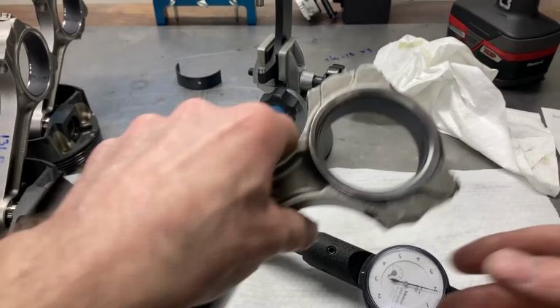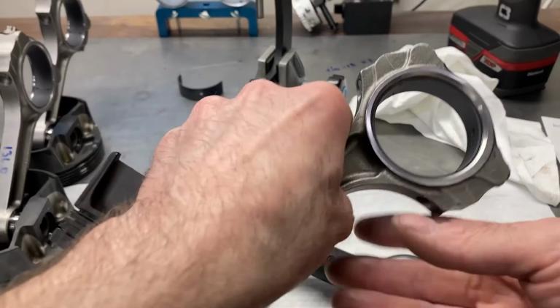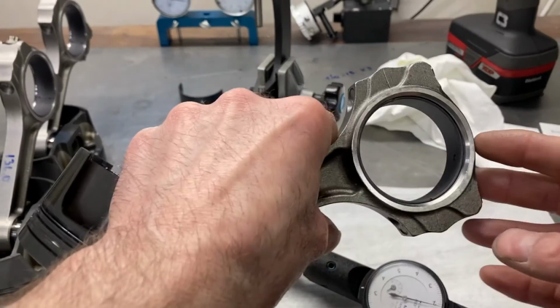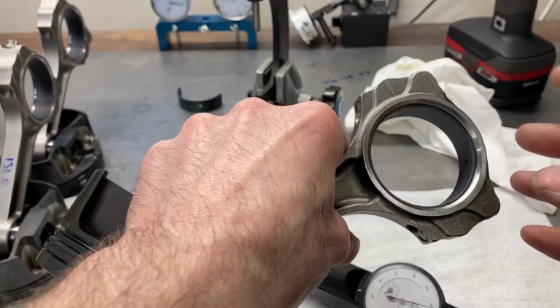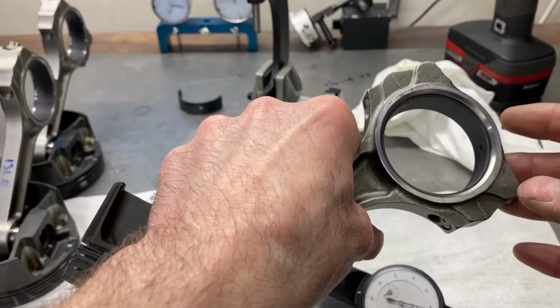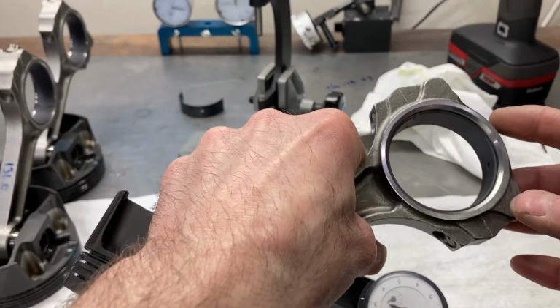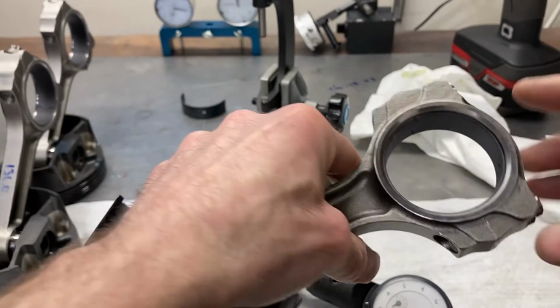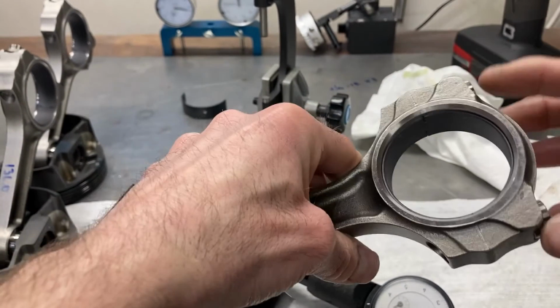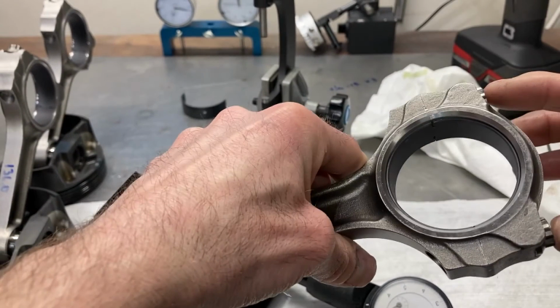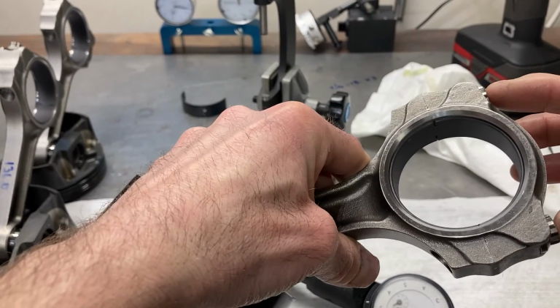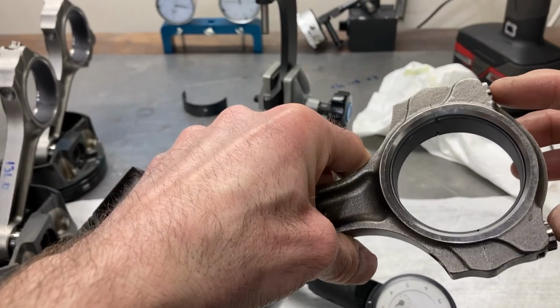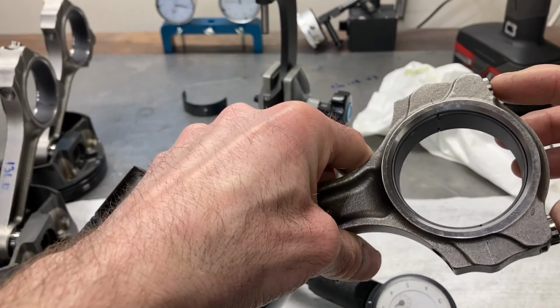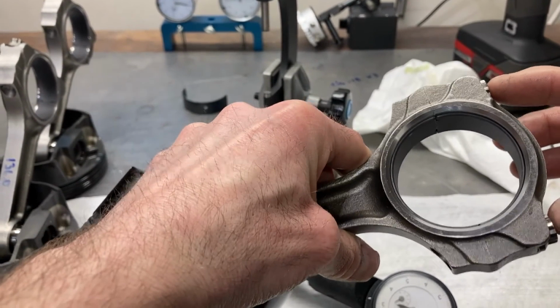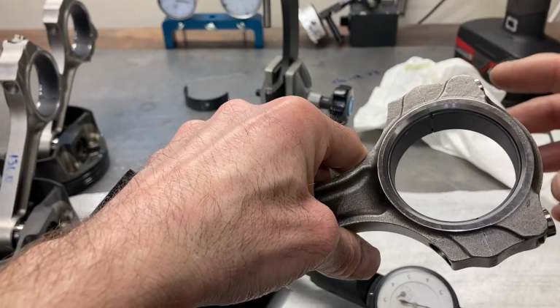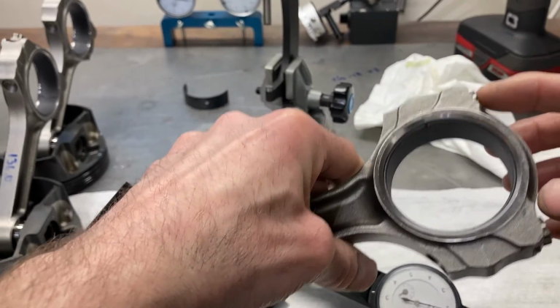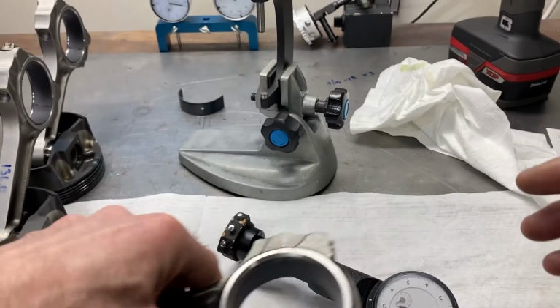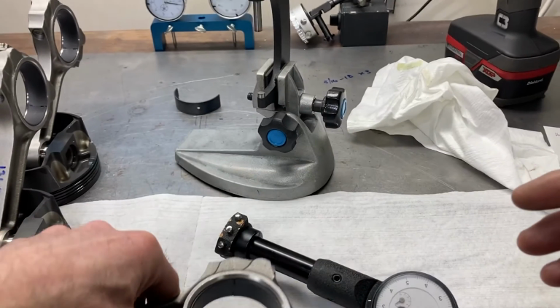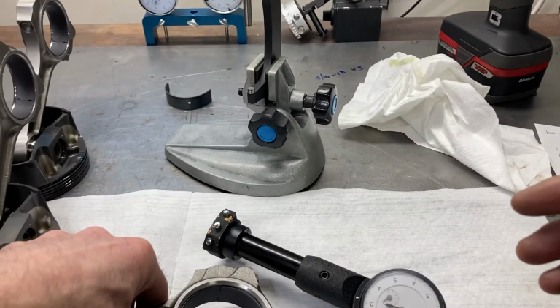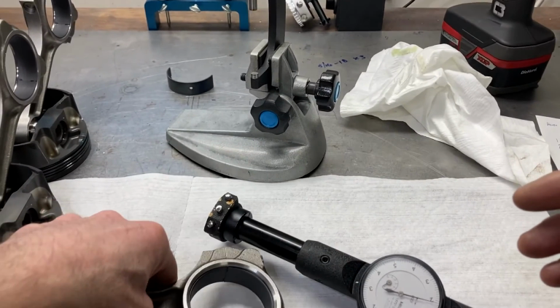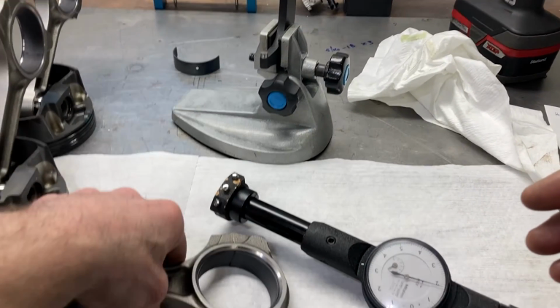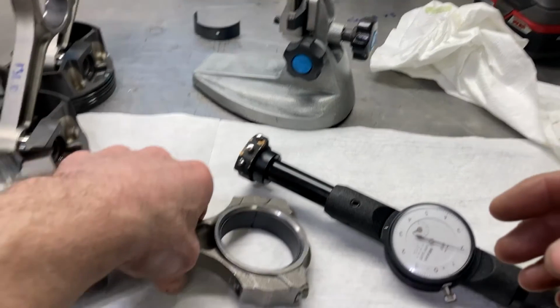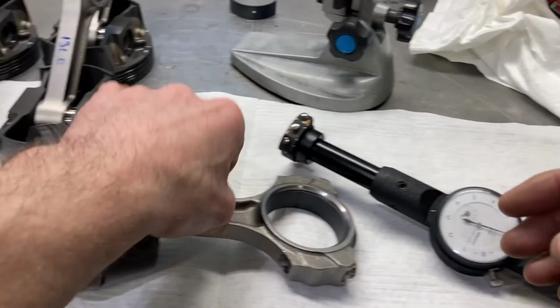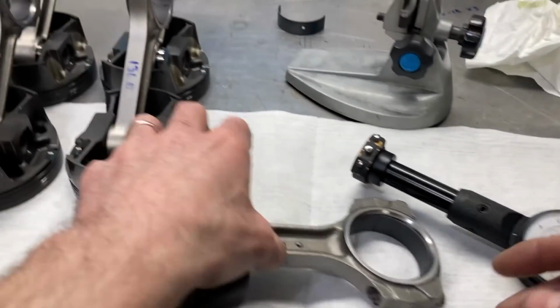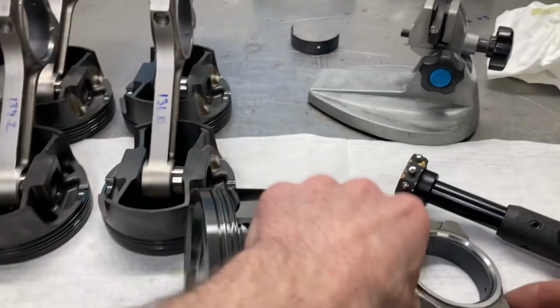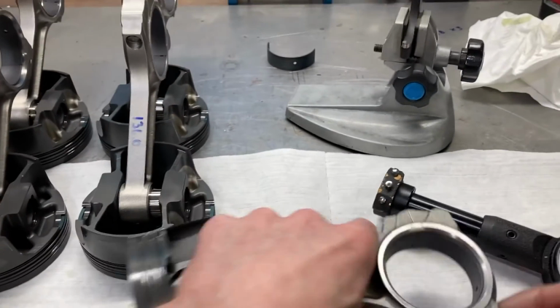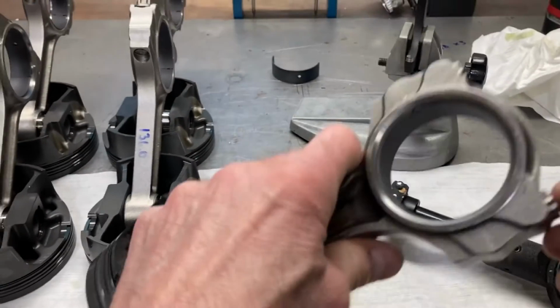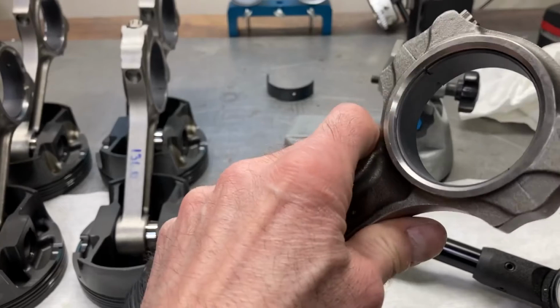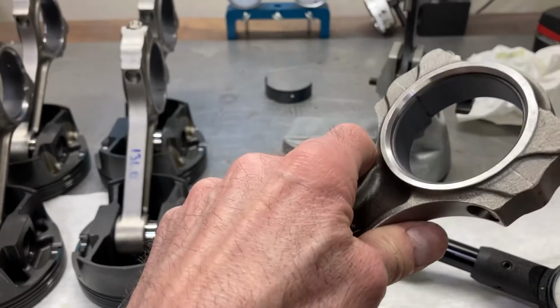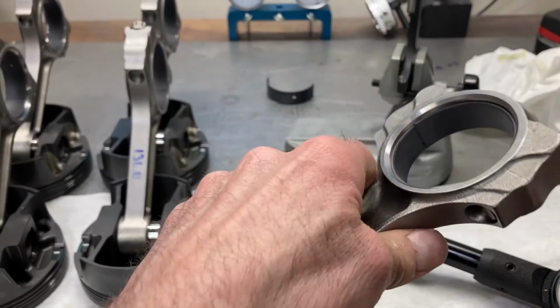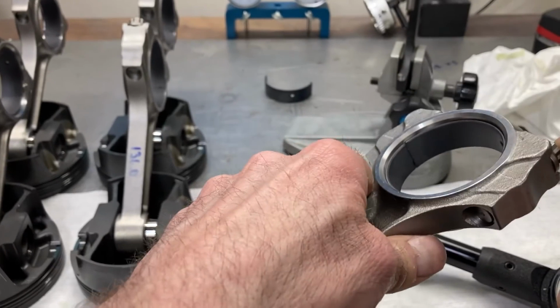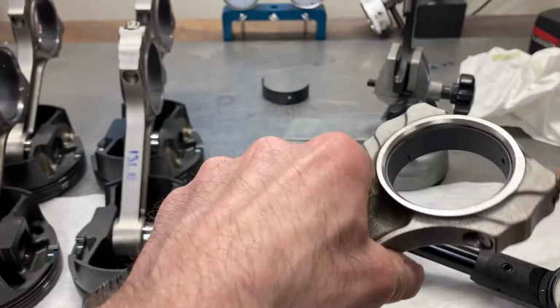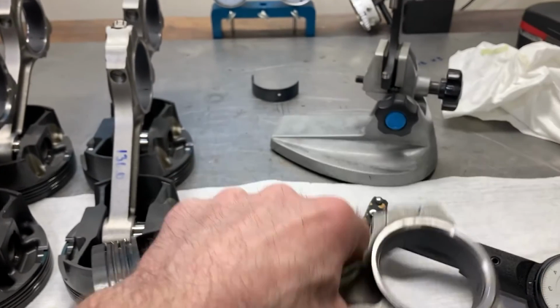Okay, so we've got our rod bolts torqued. These torque at about 65 pound-feet. They are 7/16-inch rod bolts, 1.4 inches in length.